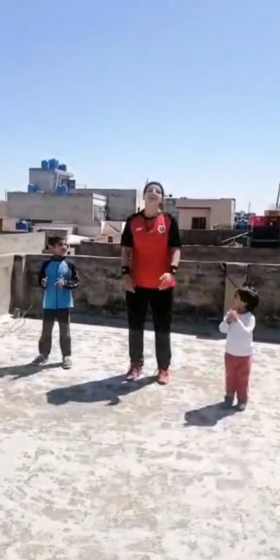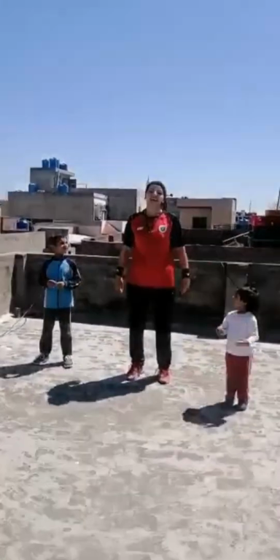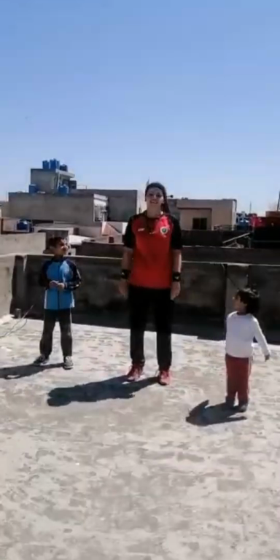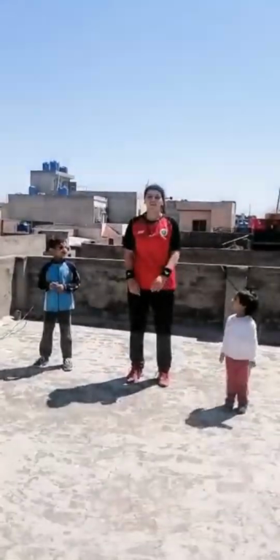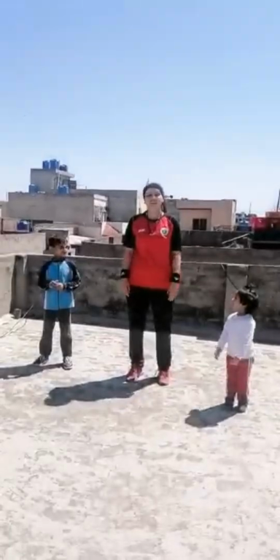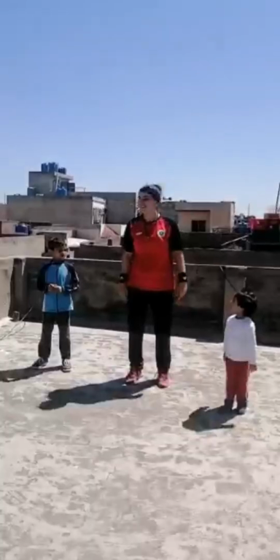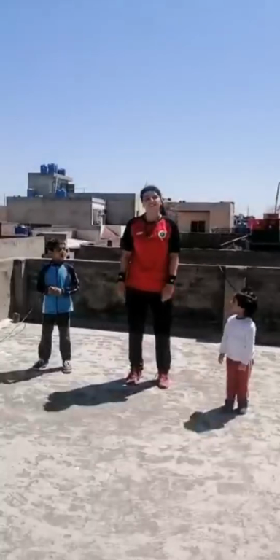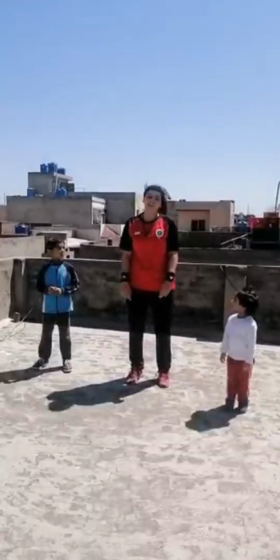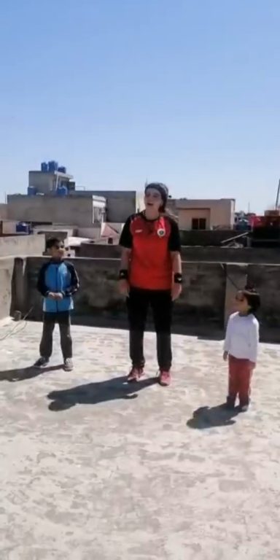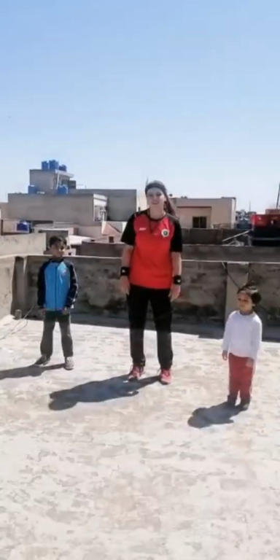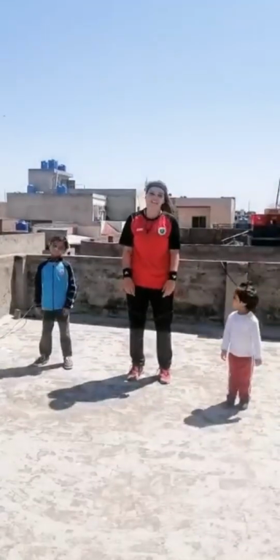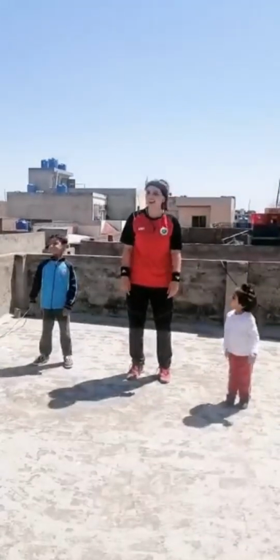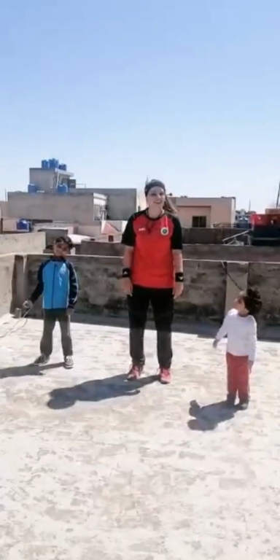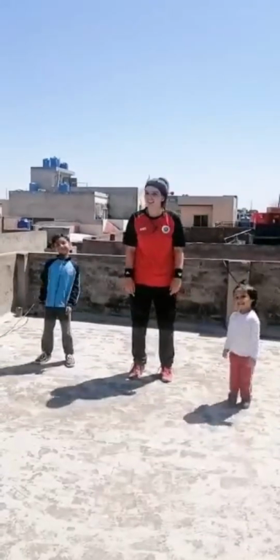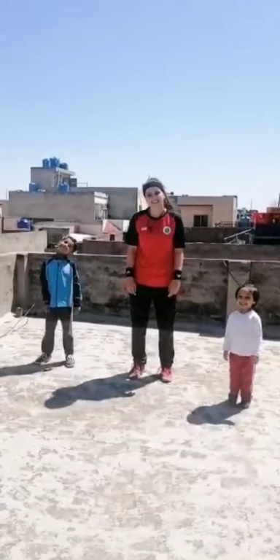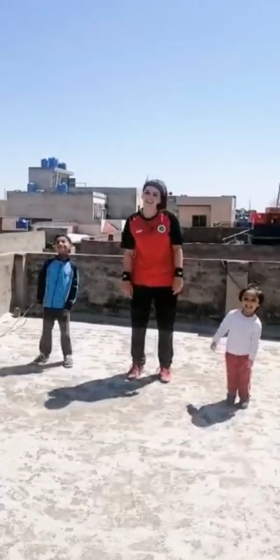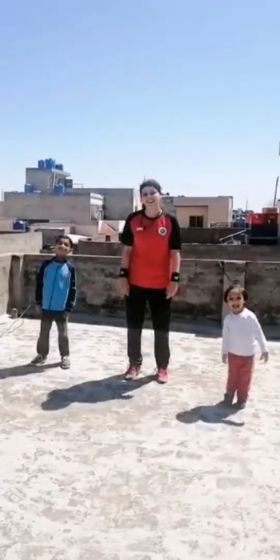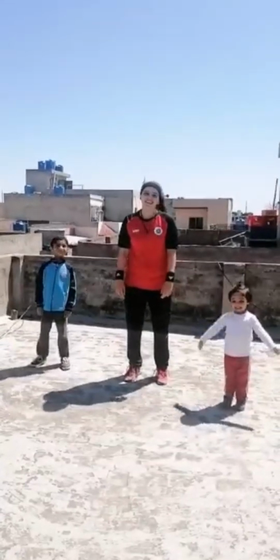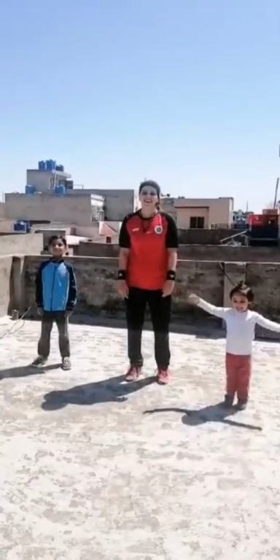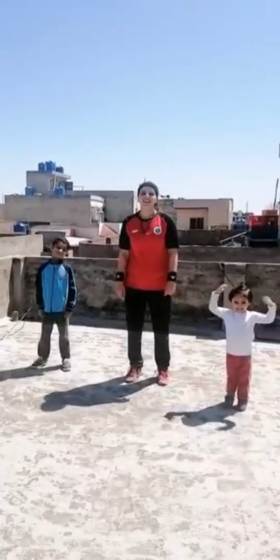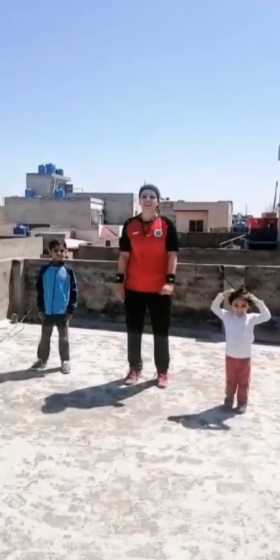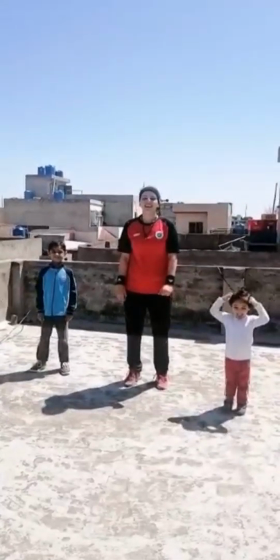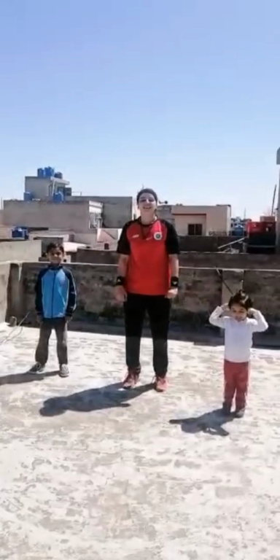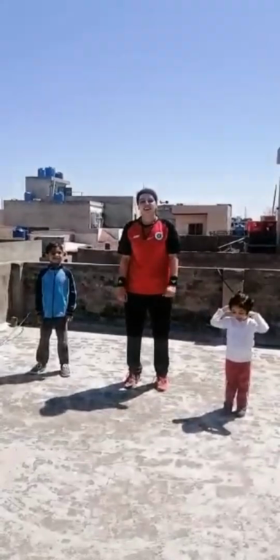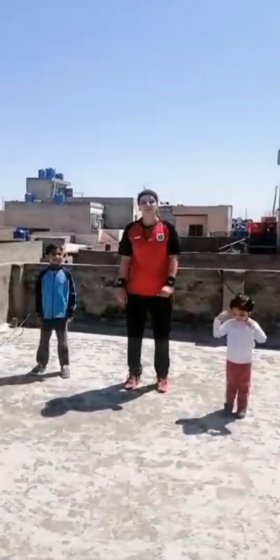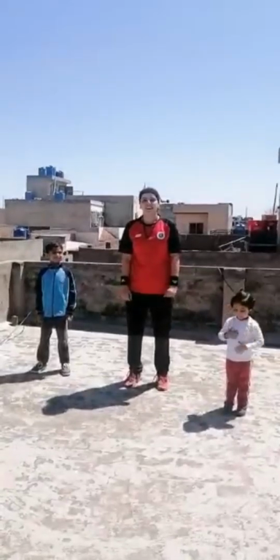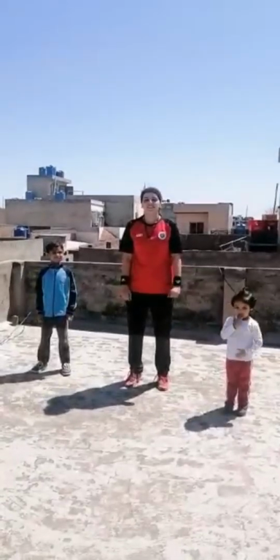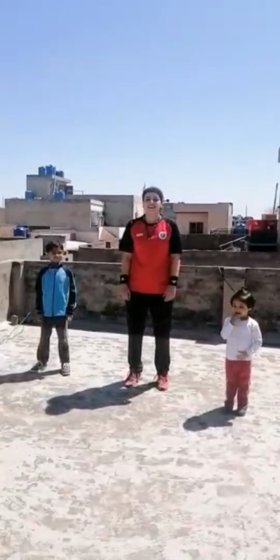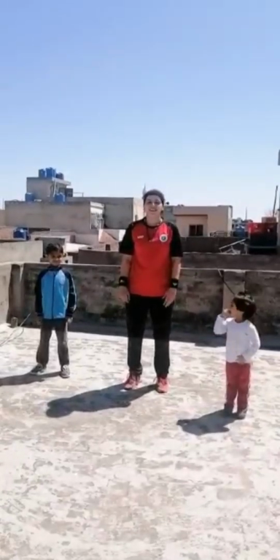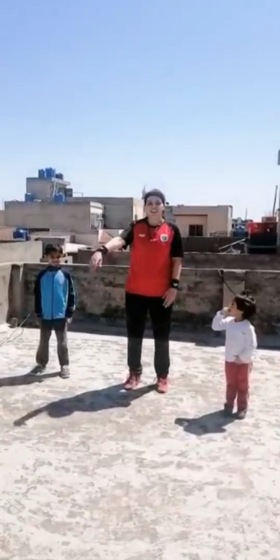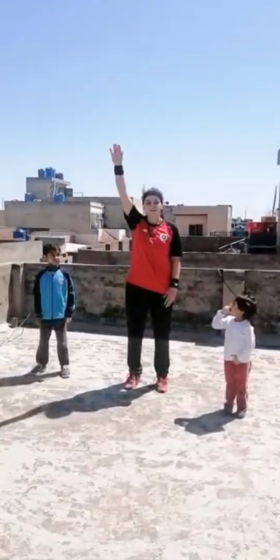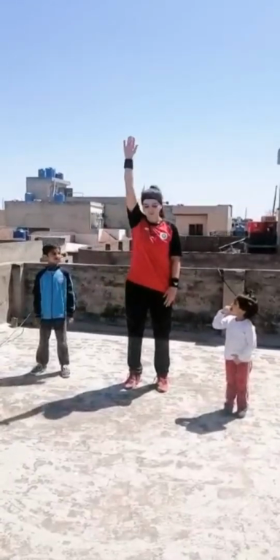Okay, Simon says take out your head. Head, head, head, head, head. Okay, Simon says right arm up.